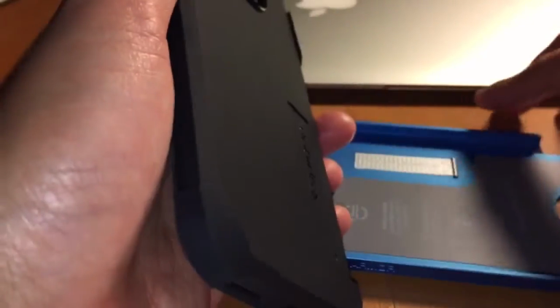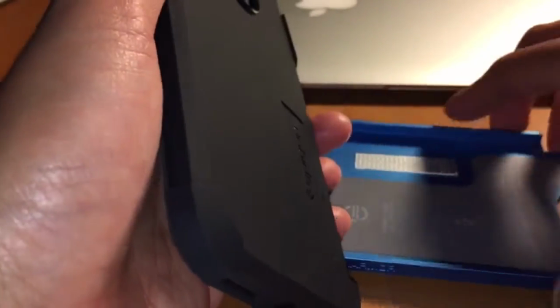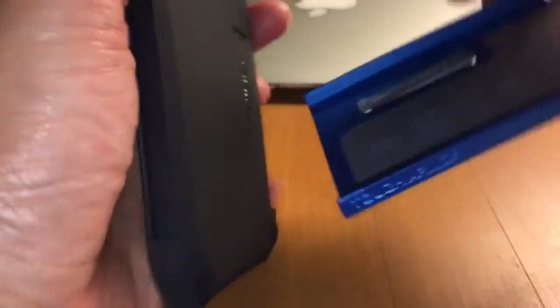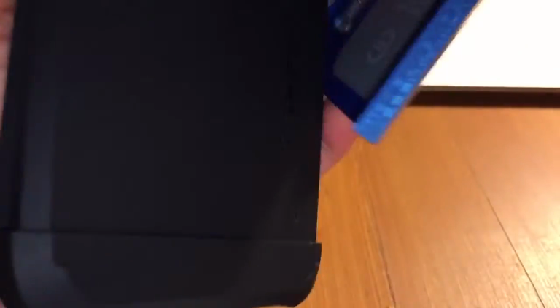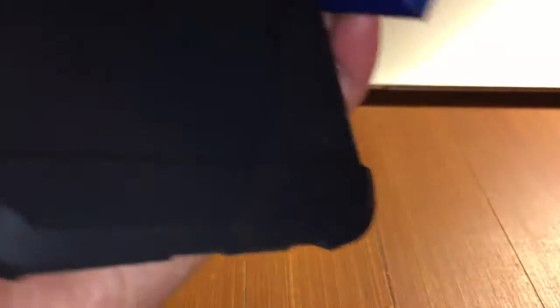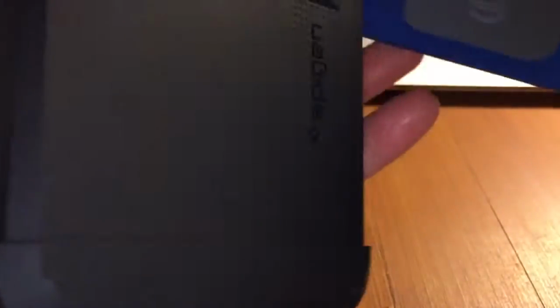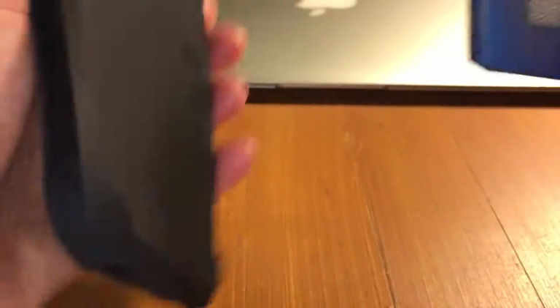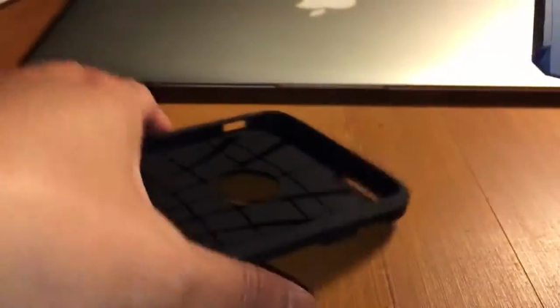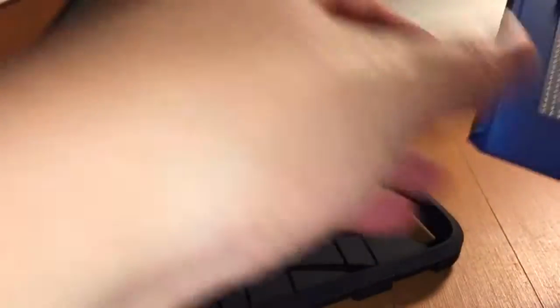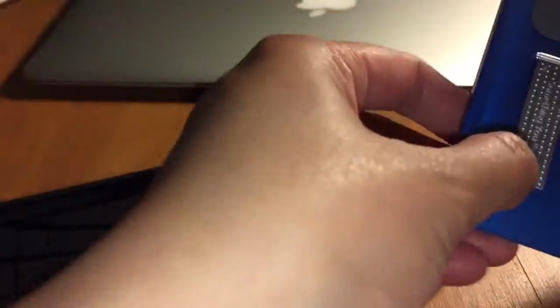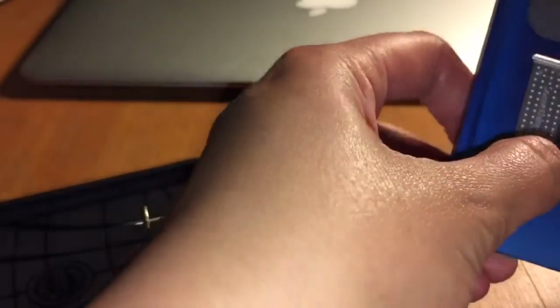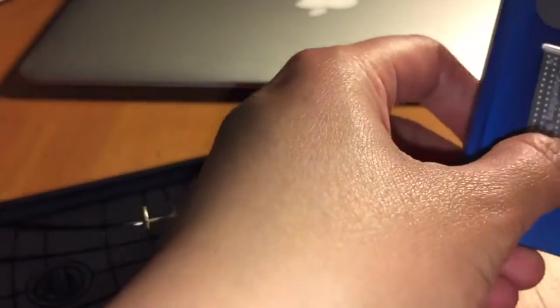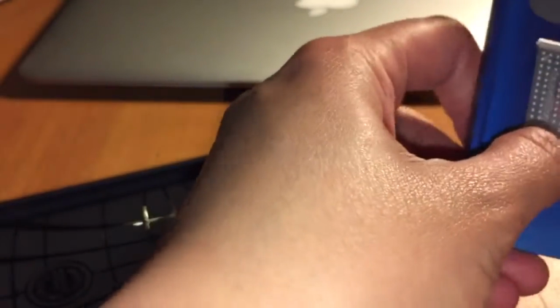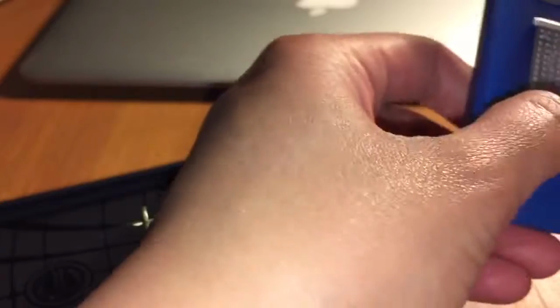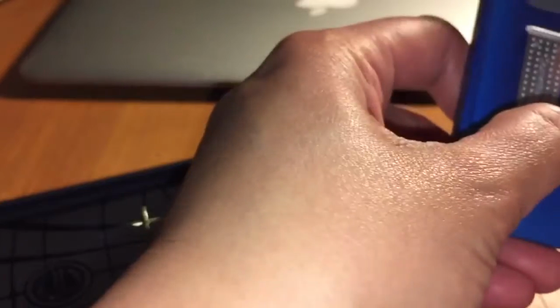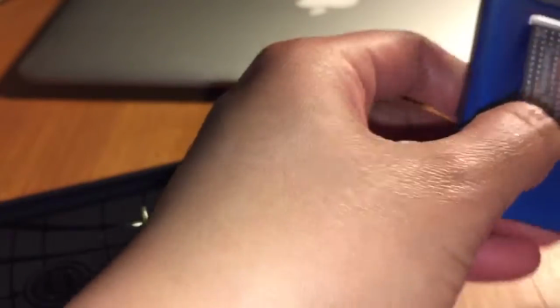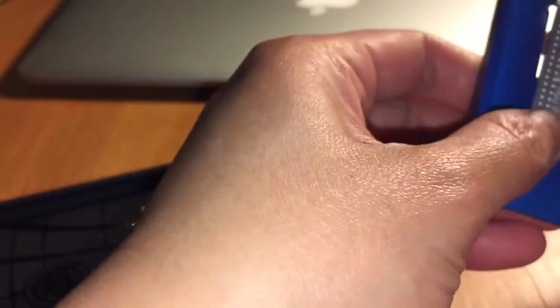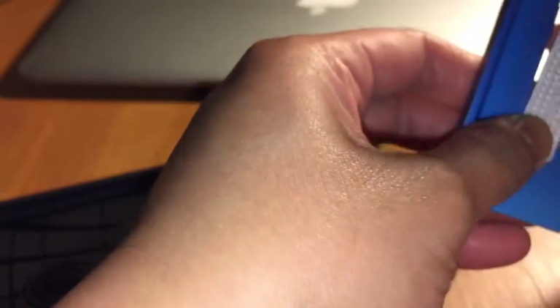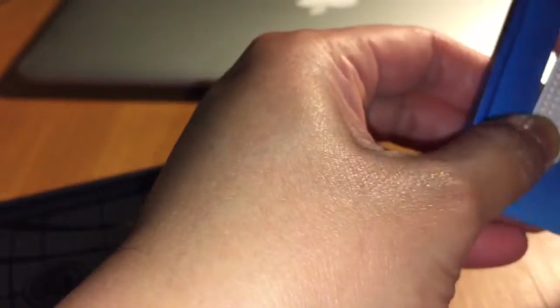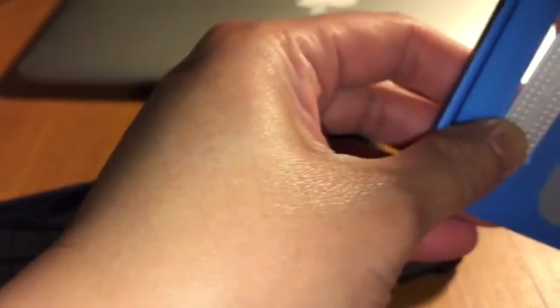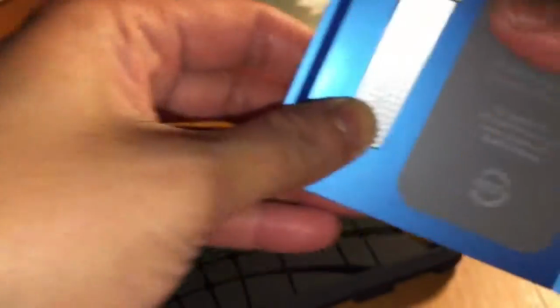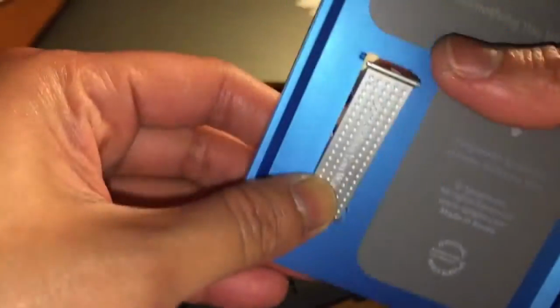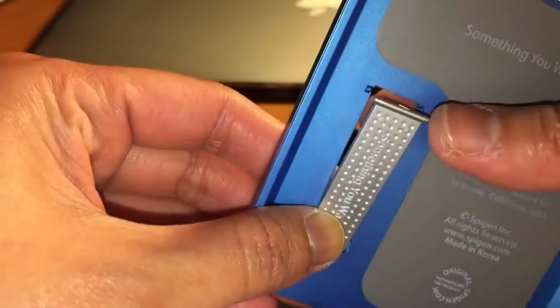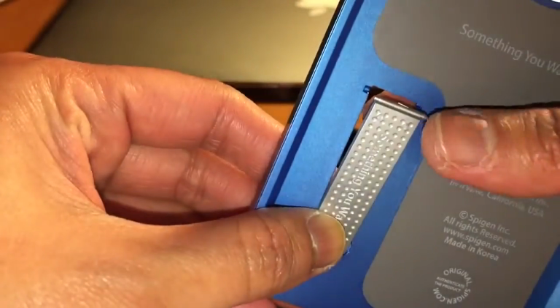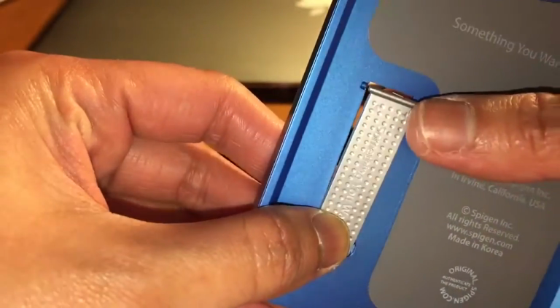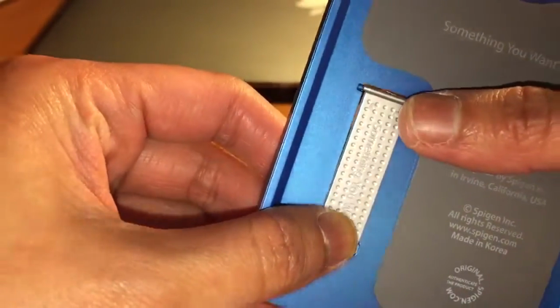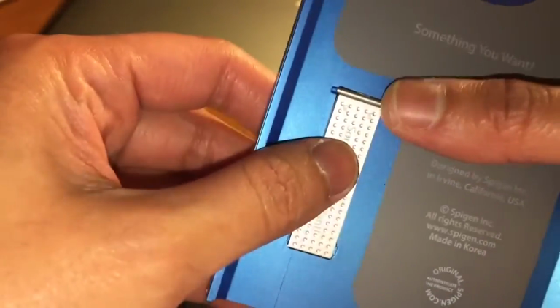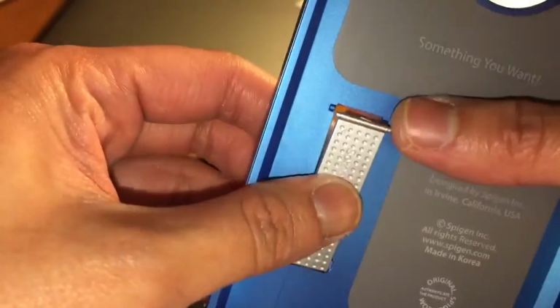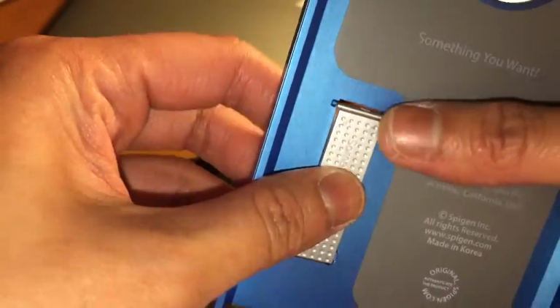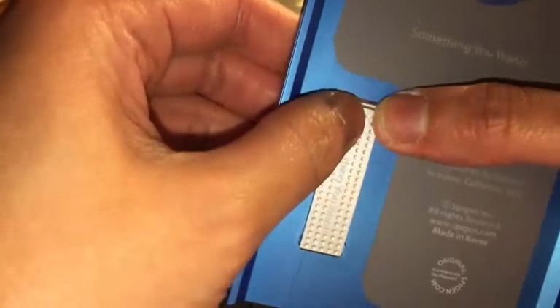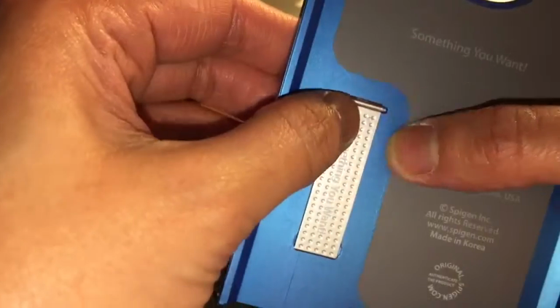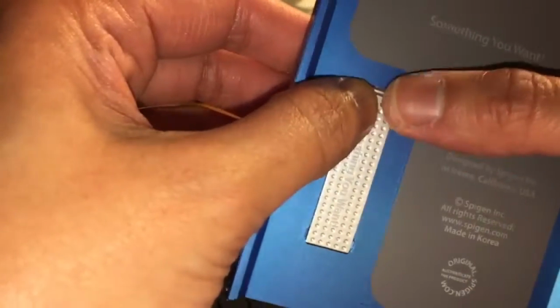Let's put it back and finish the kickstand. Looking fine. If you want to remove the kickstand, I'm going to pop it out.